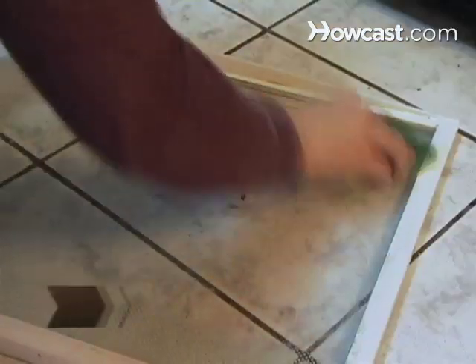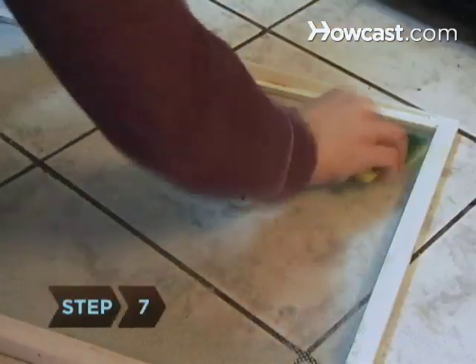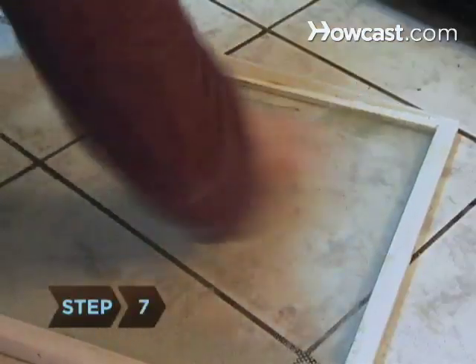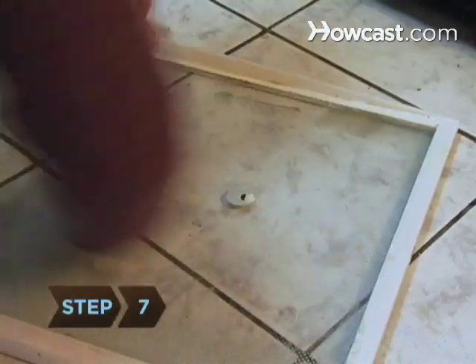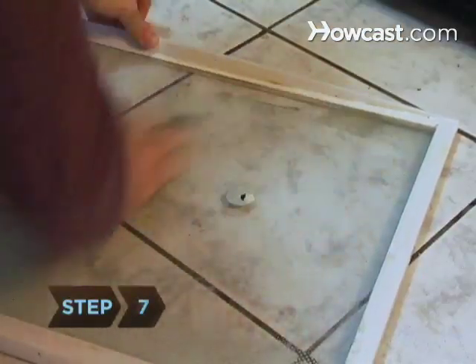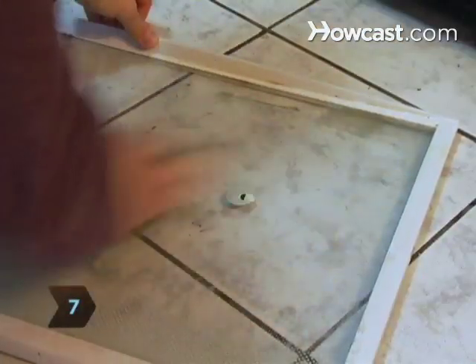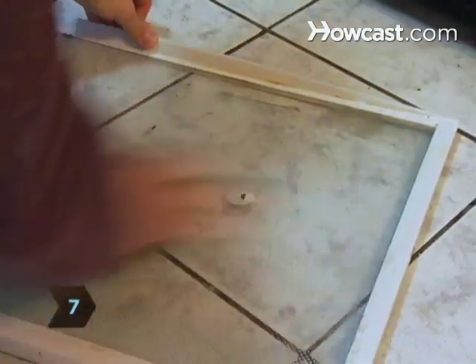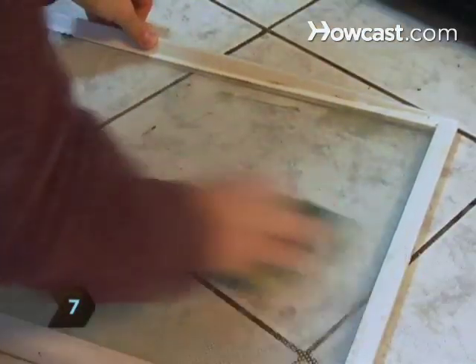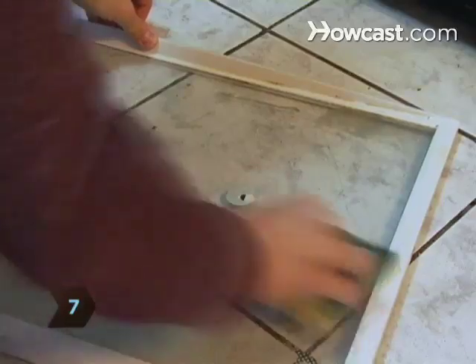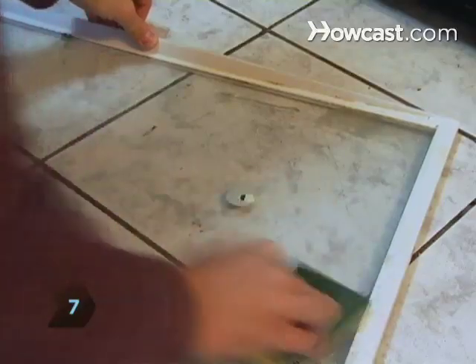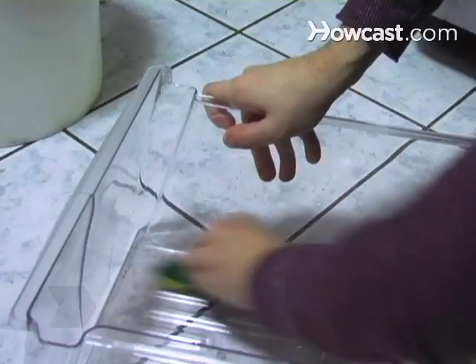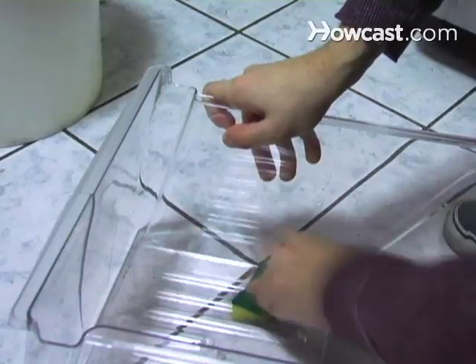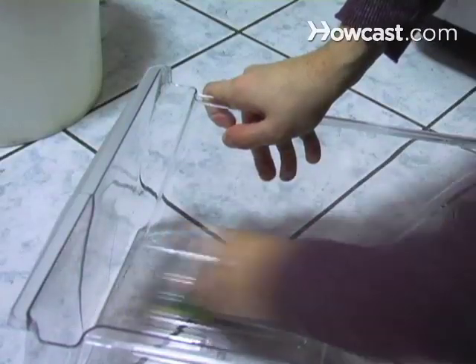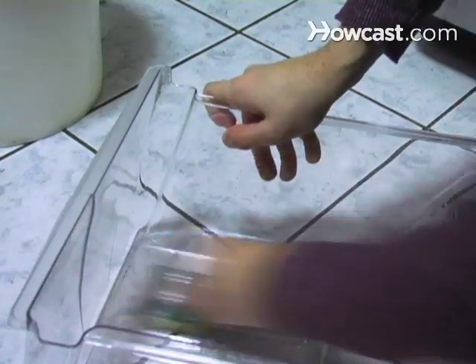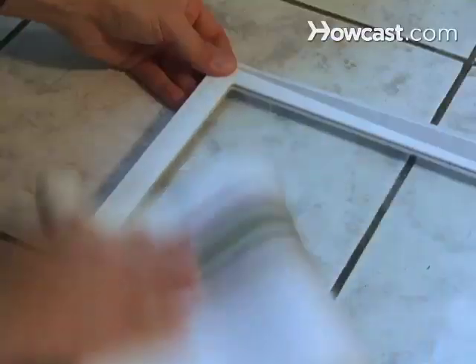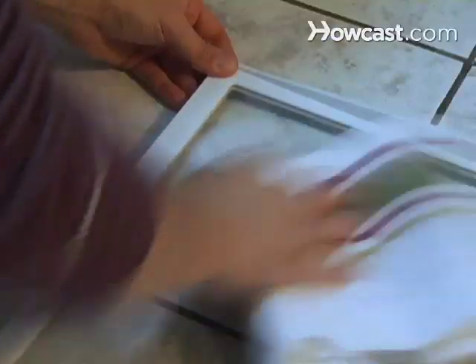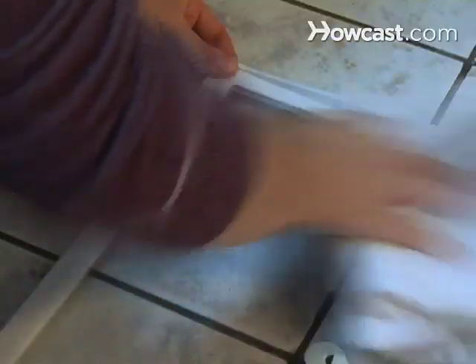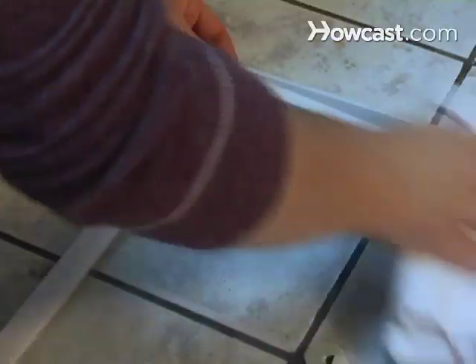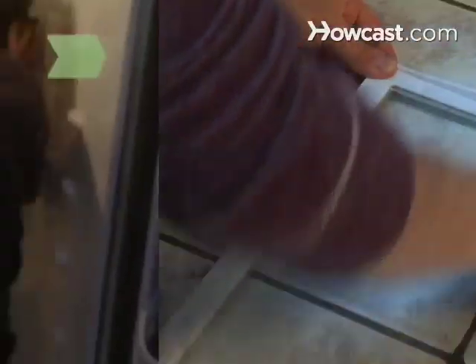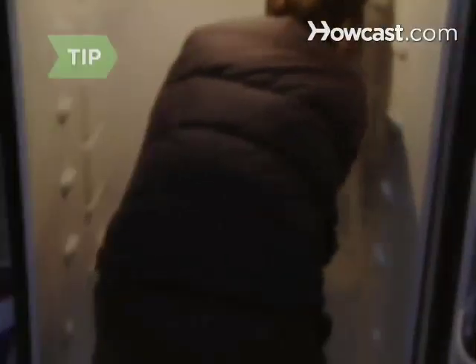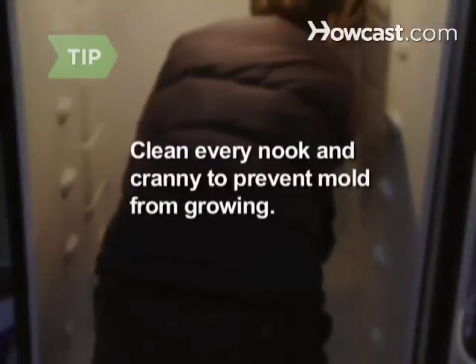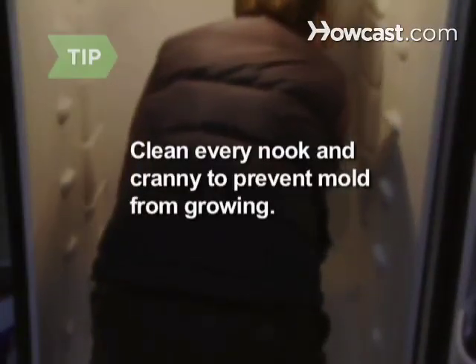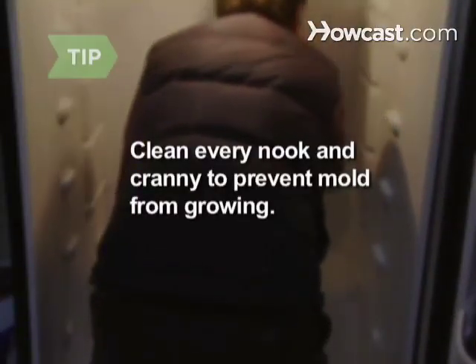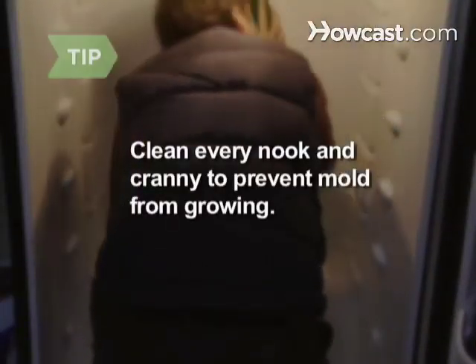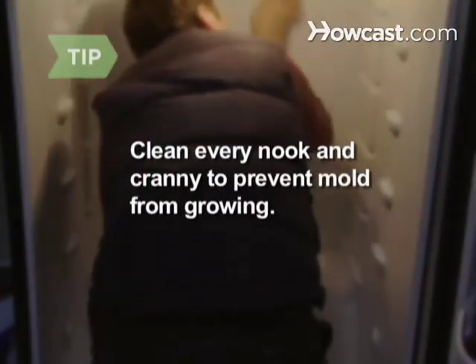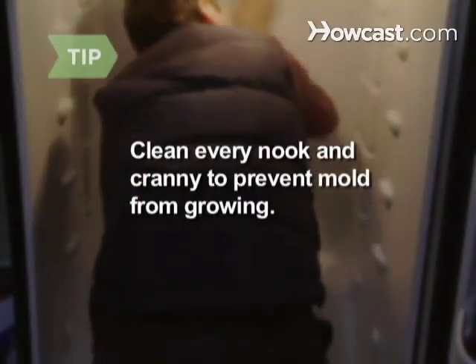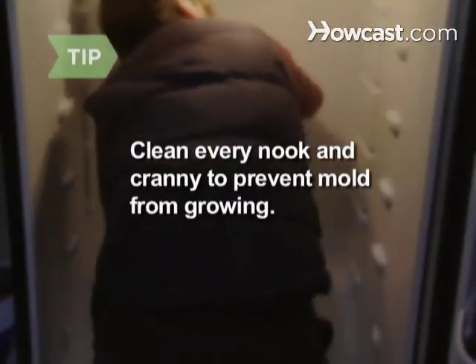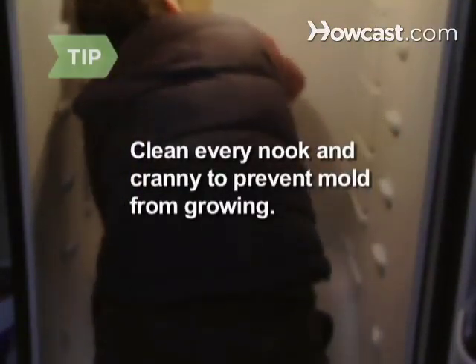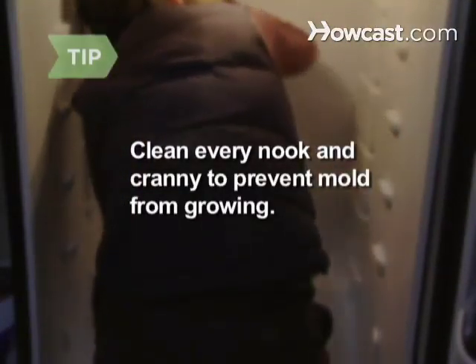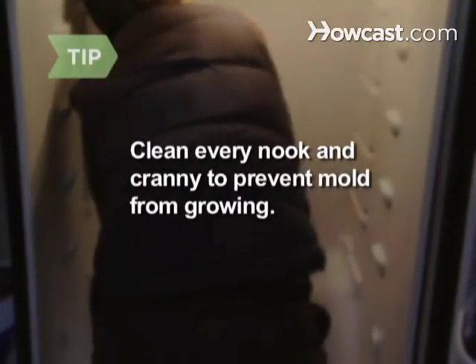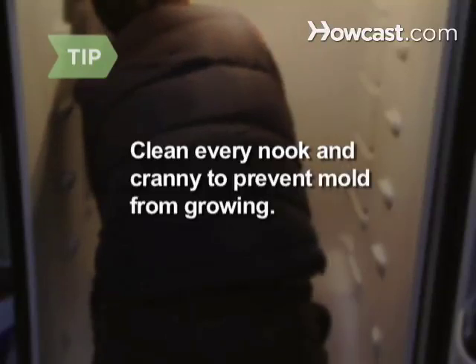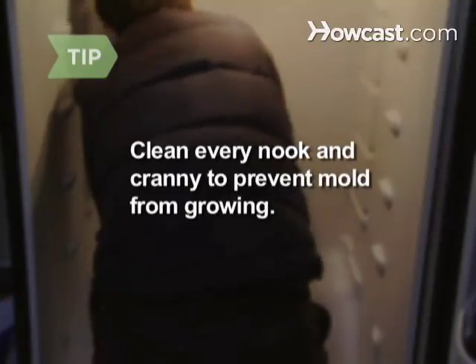Step 7. Using the same cleaning solution, wash the shelves, bins, and drip pan. Dry everything. Mold is the source of most refrigerator odors. Make sure you scrub every nook and cranny so it doesn't have a chance to grow.